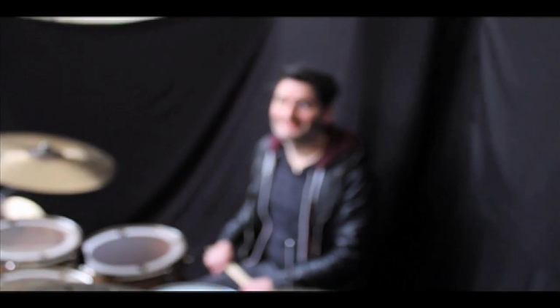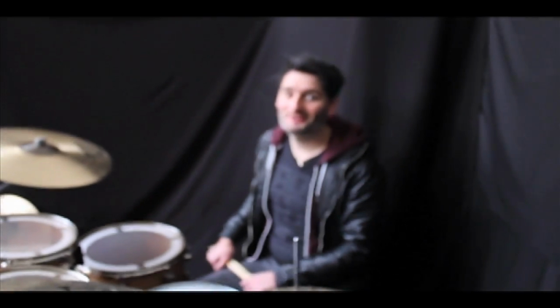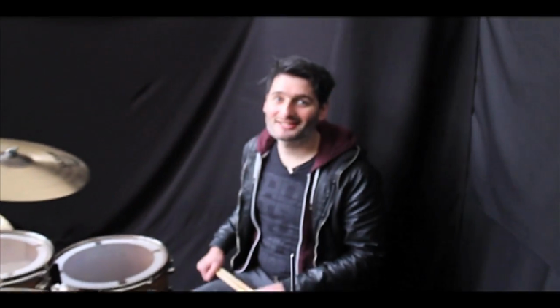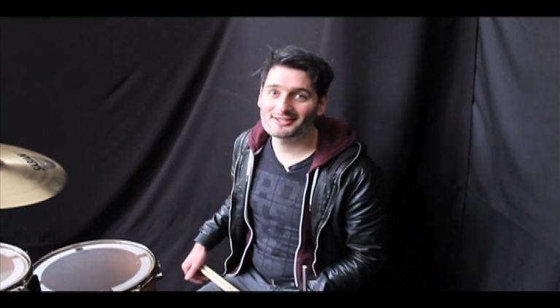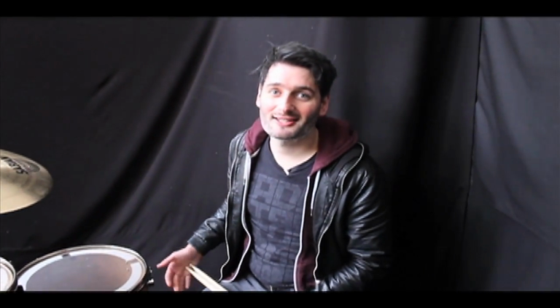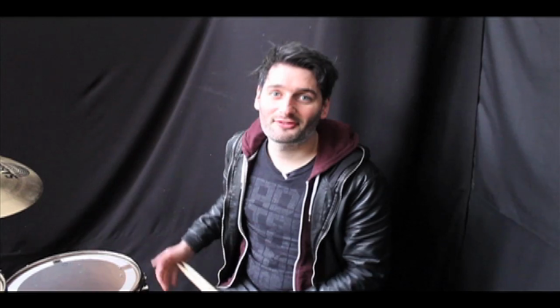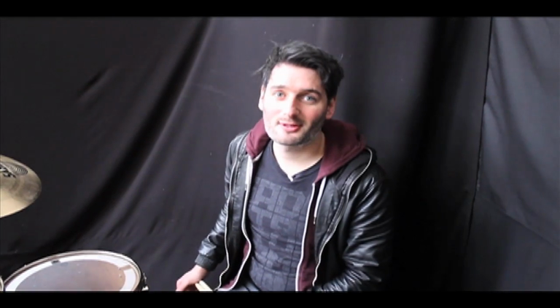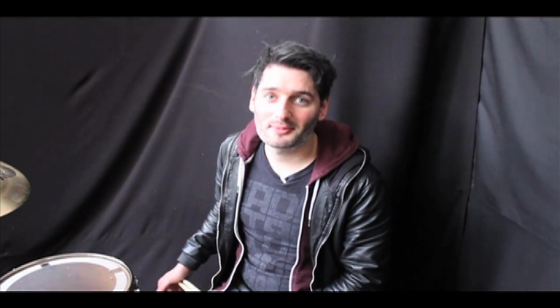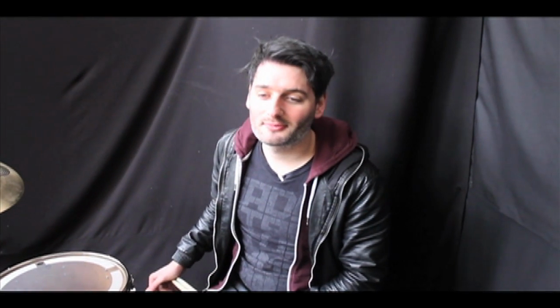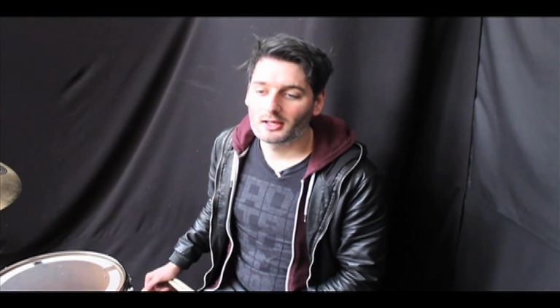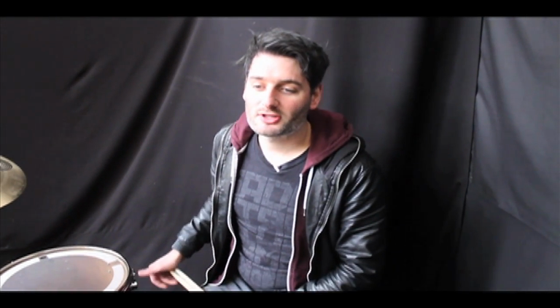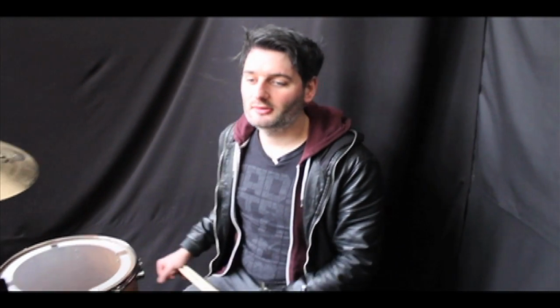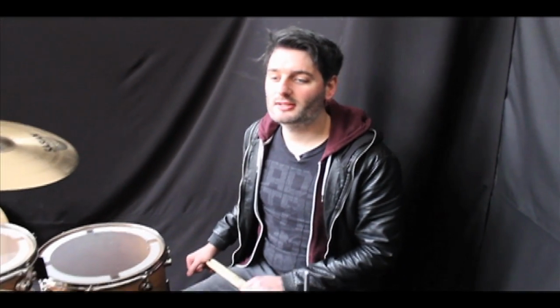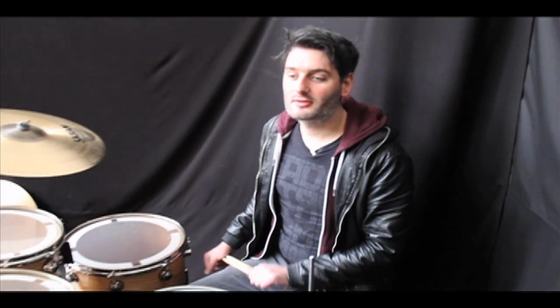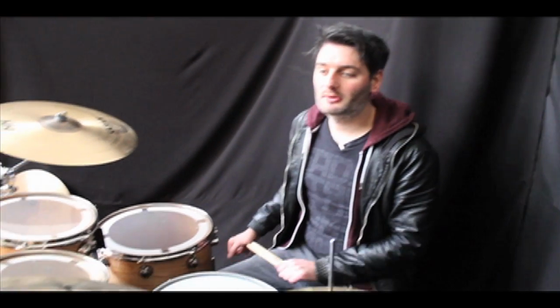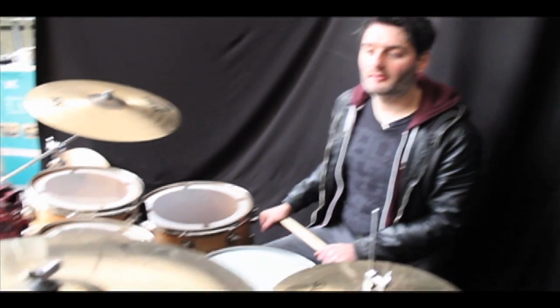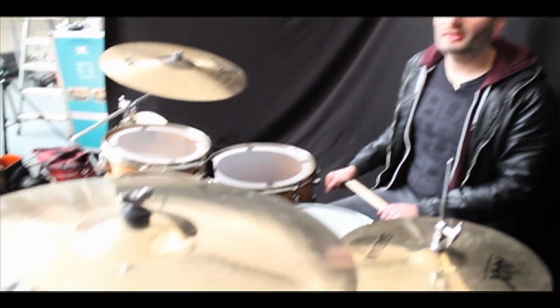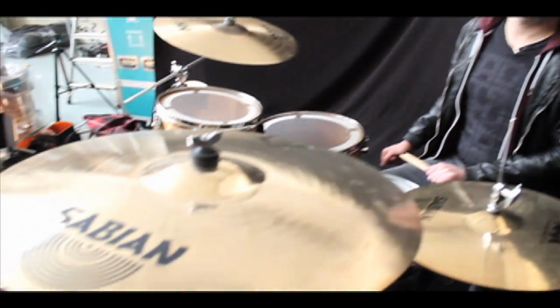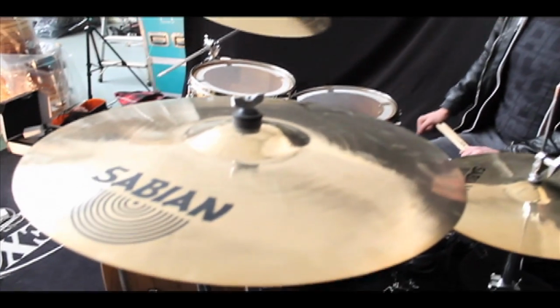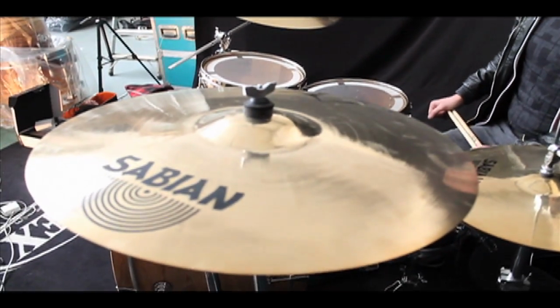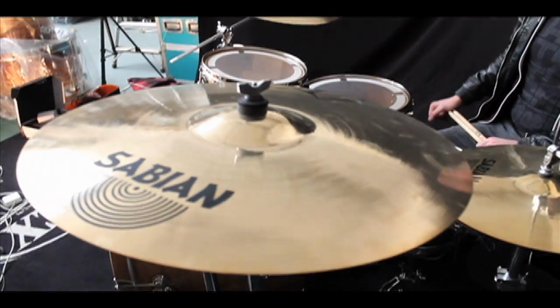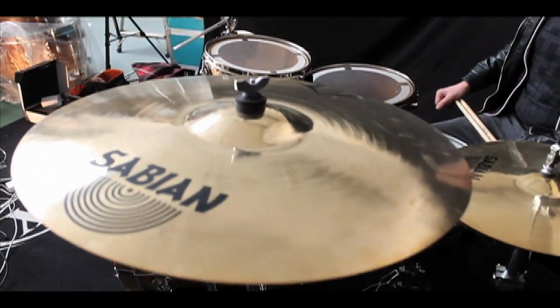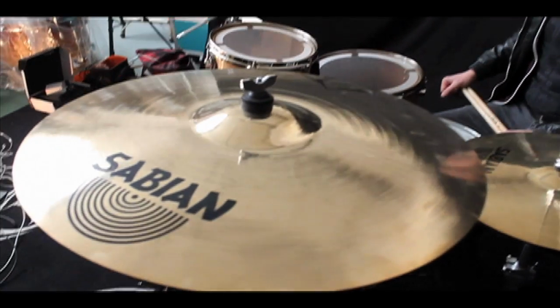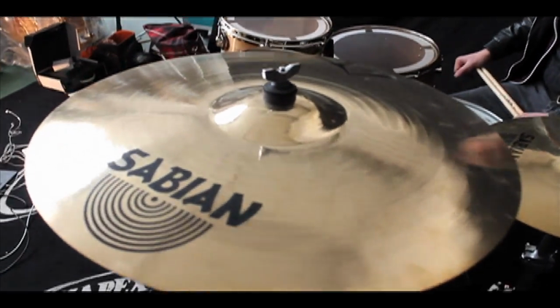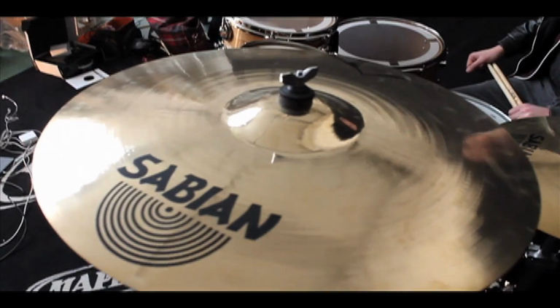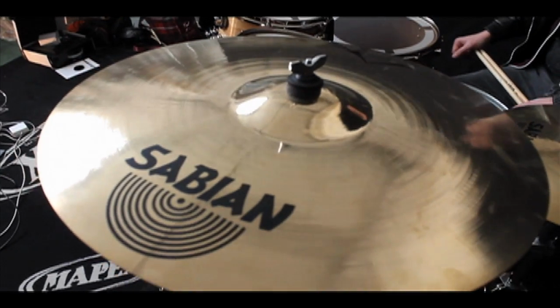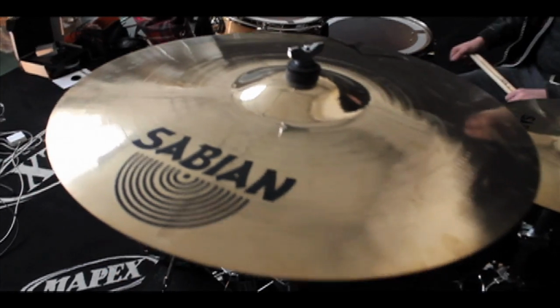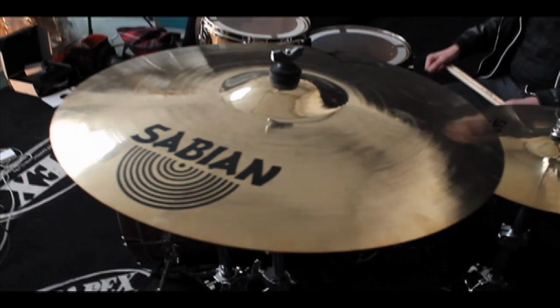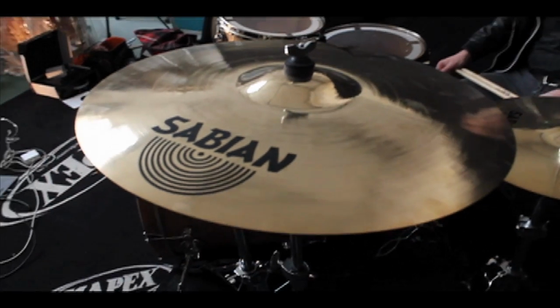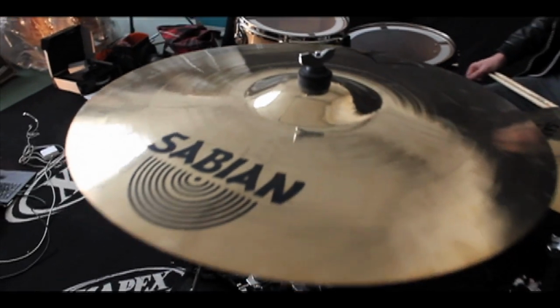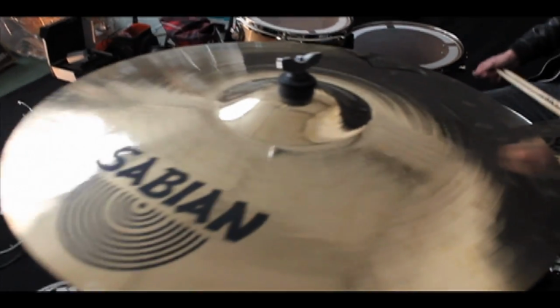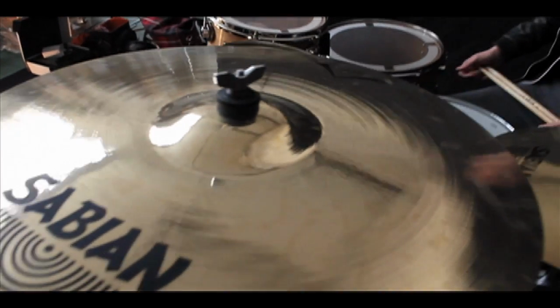Hi everyone, it's Scott here at SoundAttack, the famous drum shop. I want to show you the new Sabian V-Crash, which is the Volt series, part of the AAX pricing.